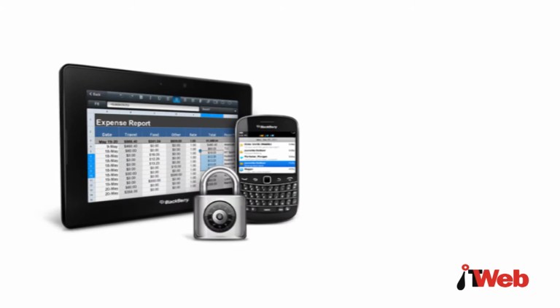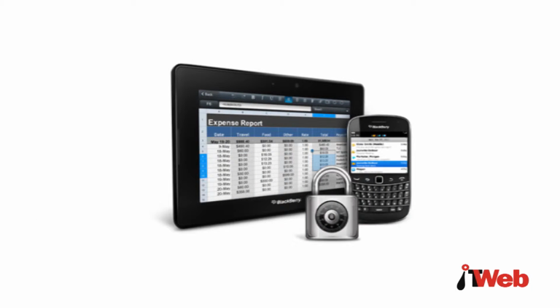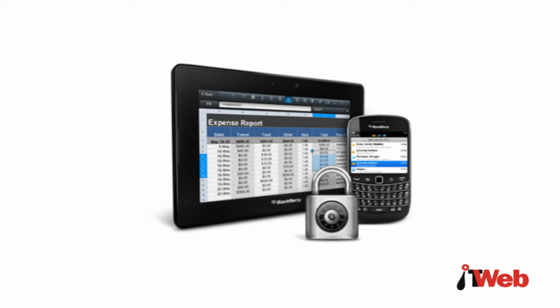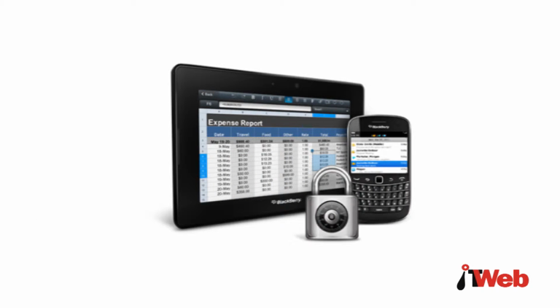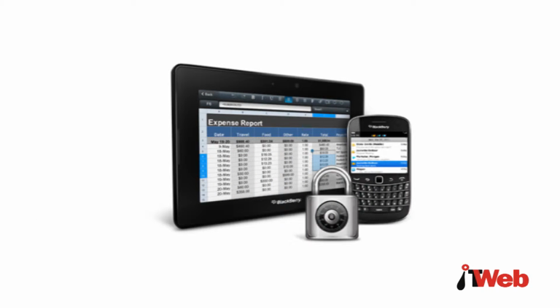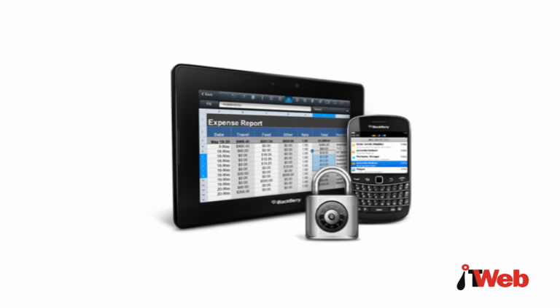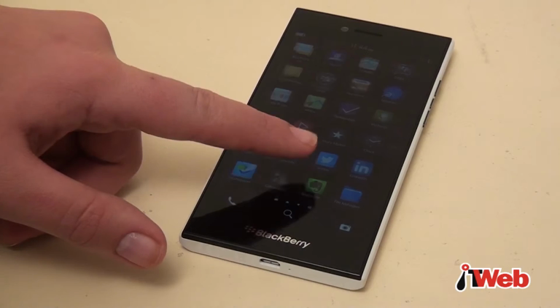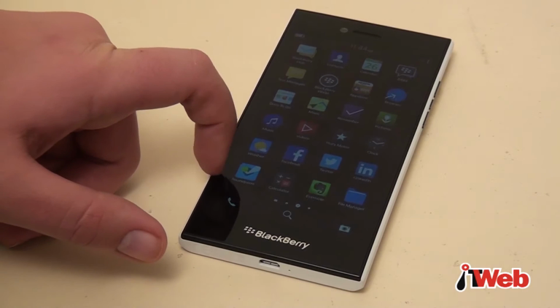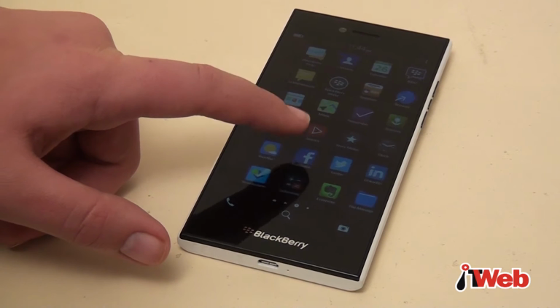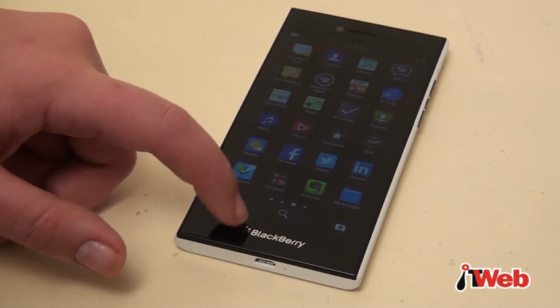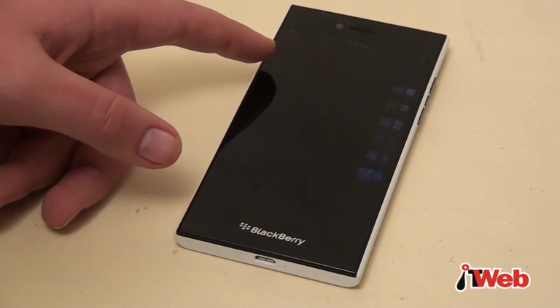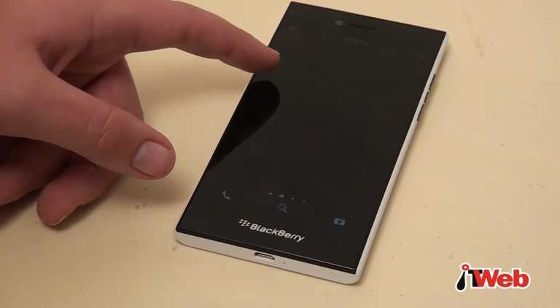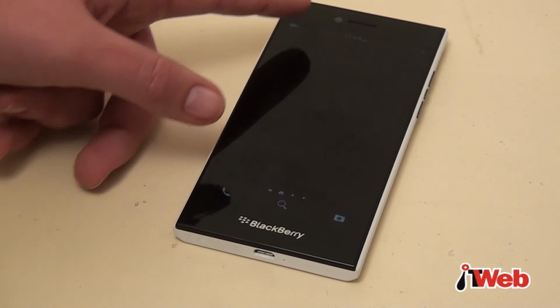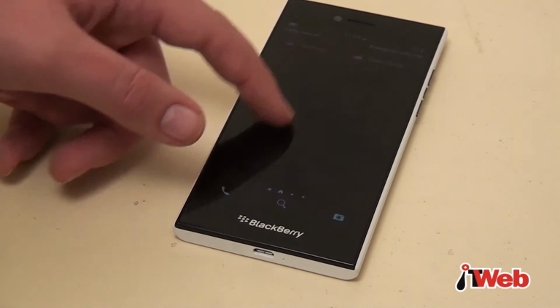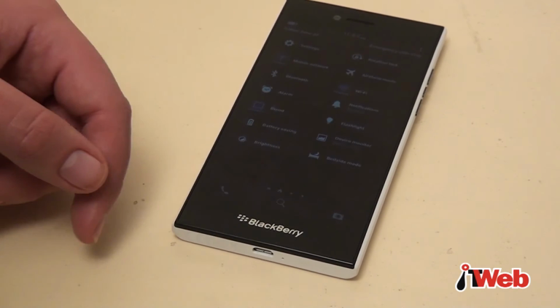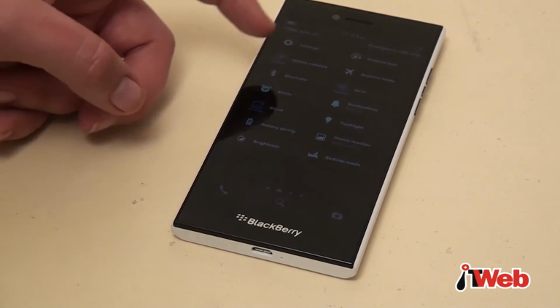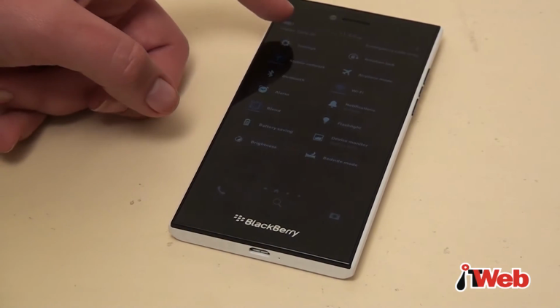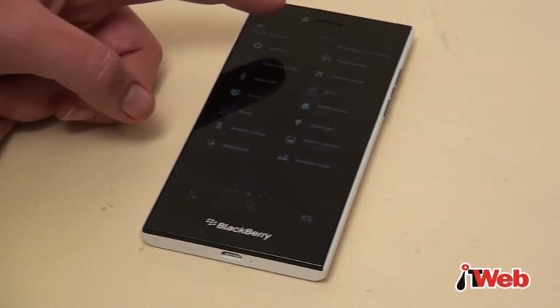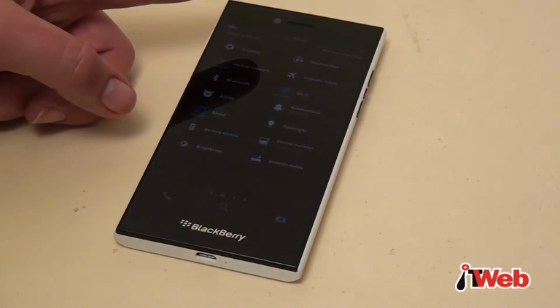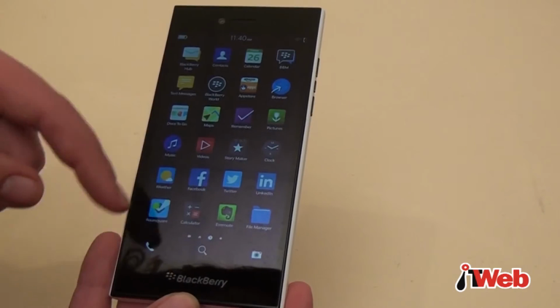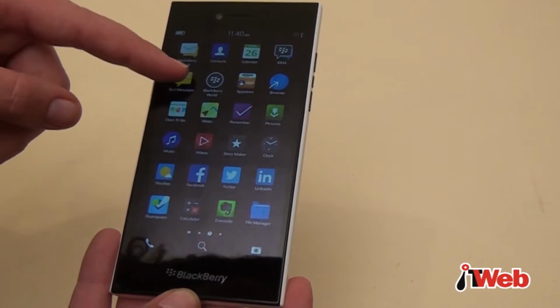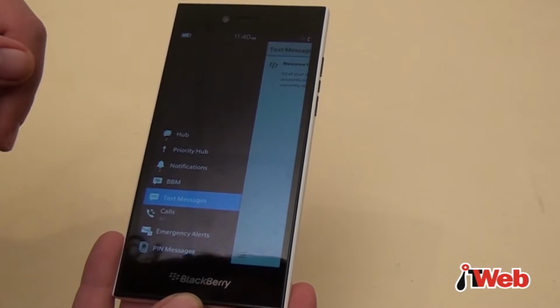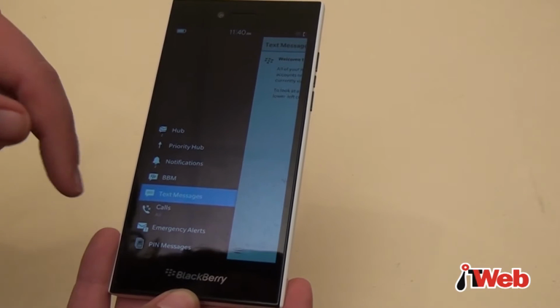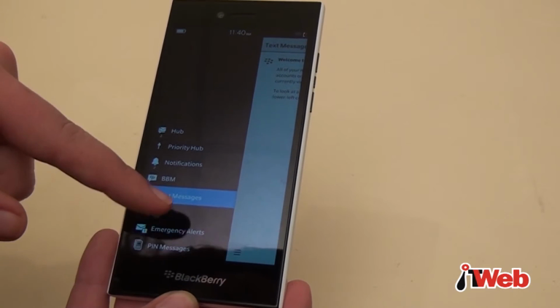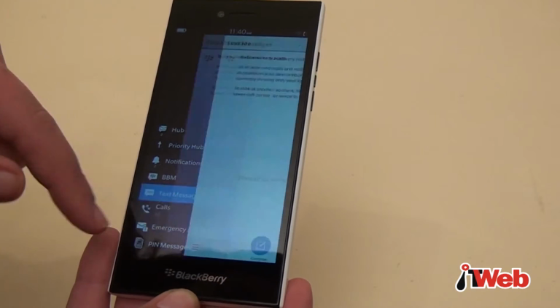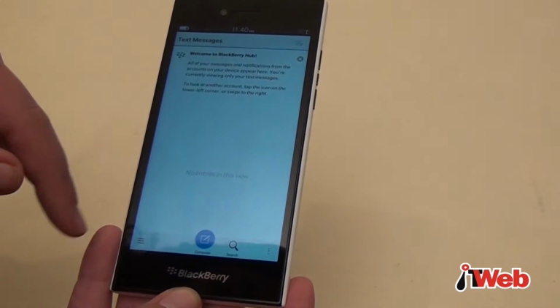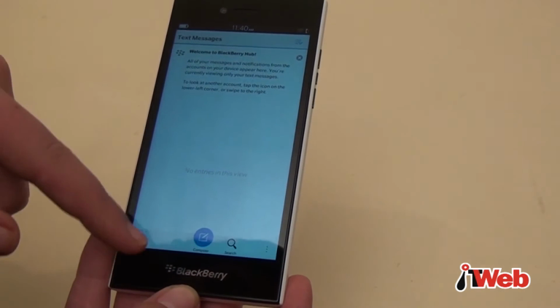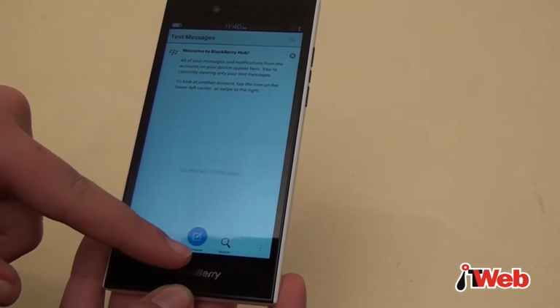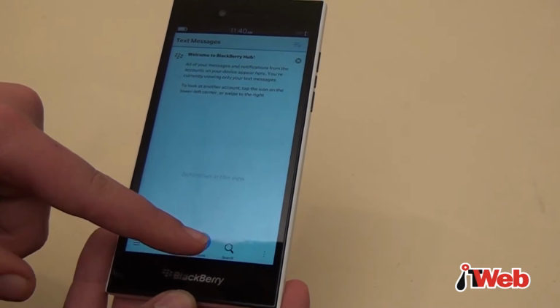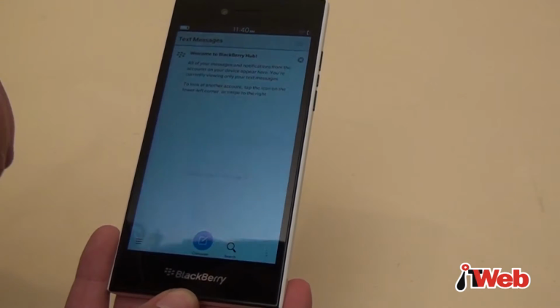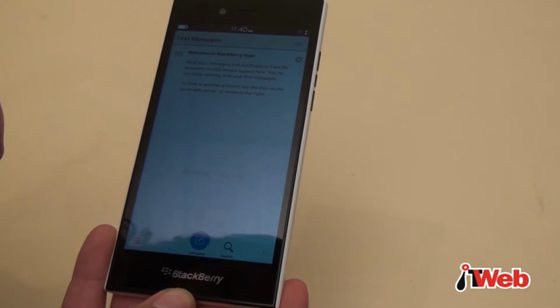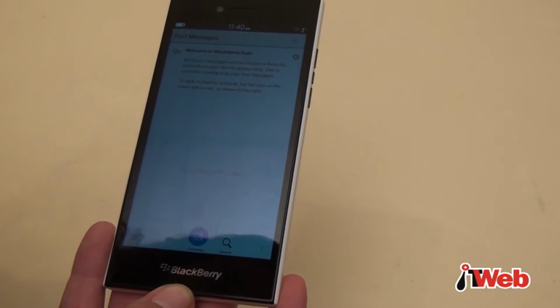It wouldn't be a BlackBerry if security wasn't taken care of. The phone is equipped with support for encryption, built-in malware protection, backup, wipe and restore. The customisable messaging app at BlackBerry Standard and the touchscreen keyboard will help users be more productive.